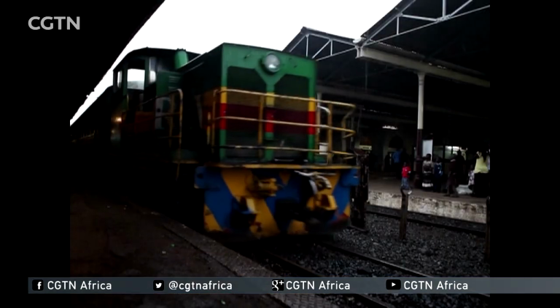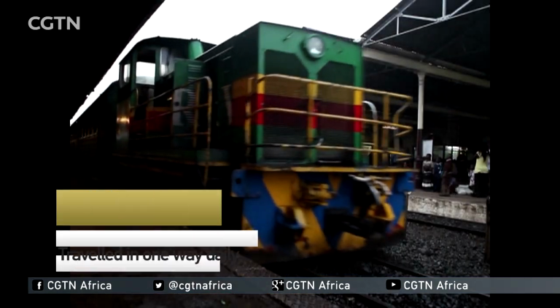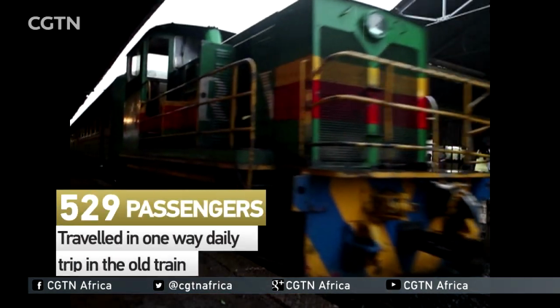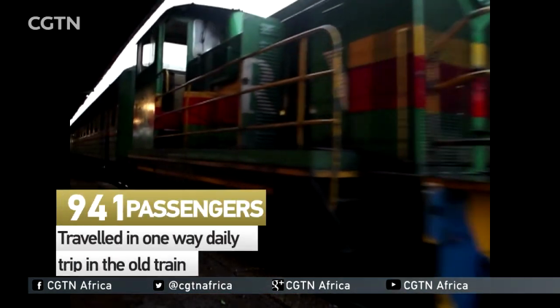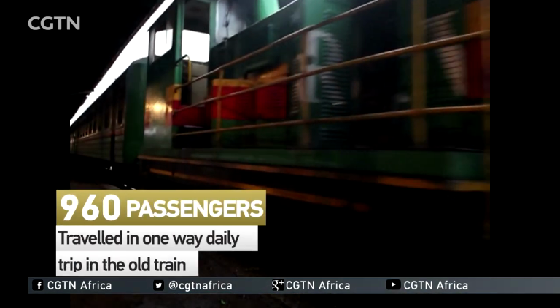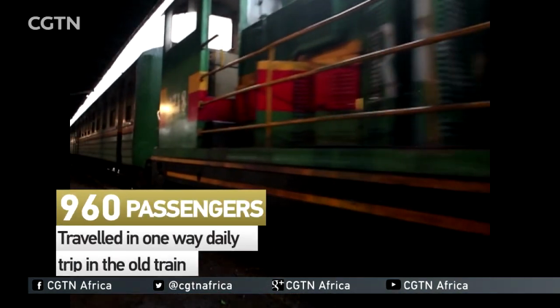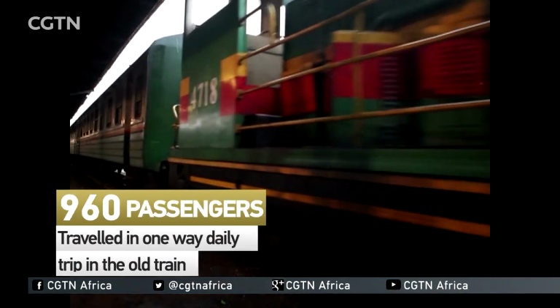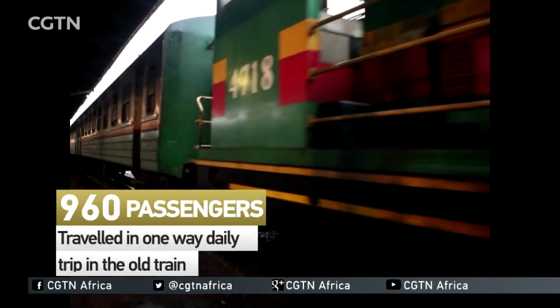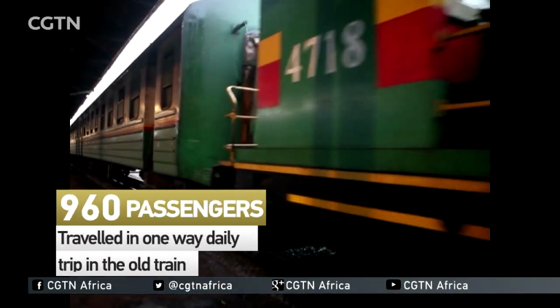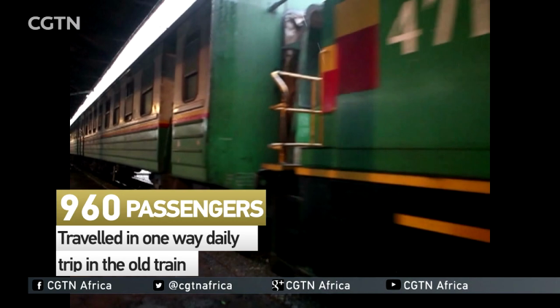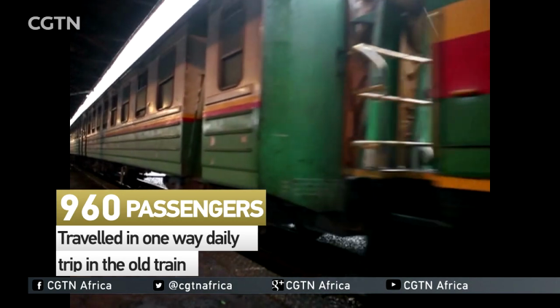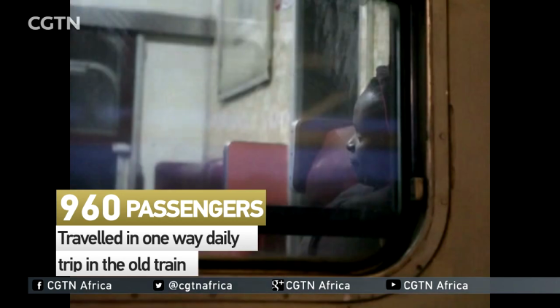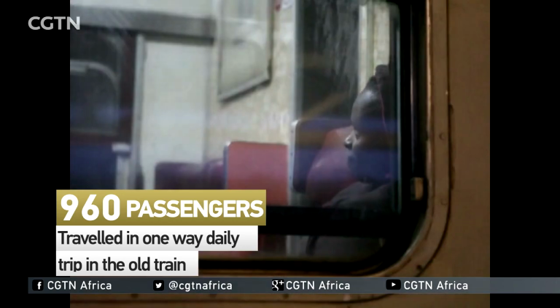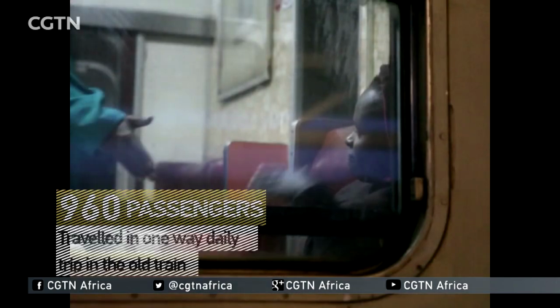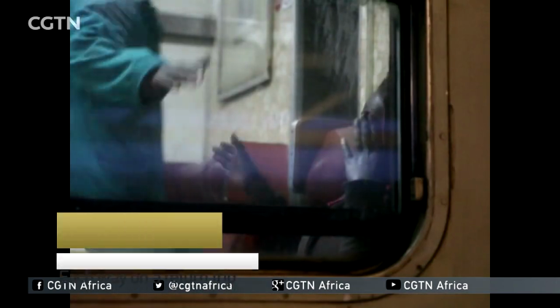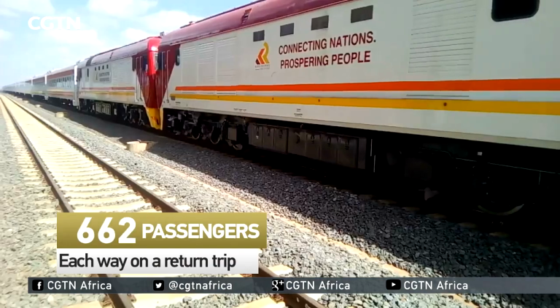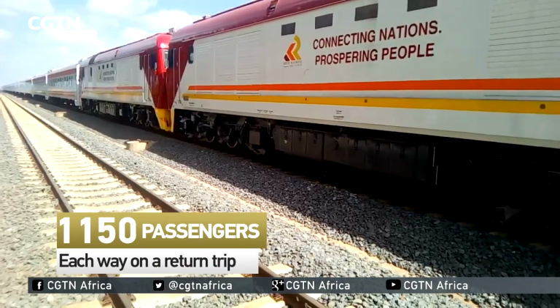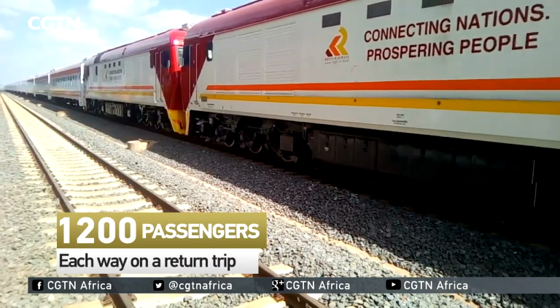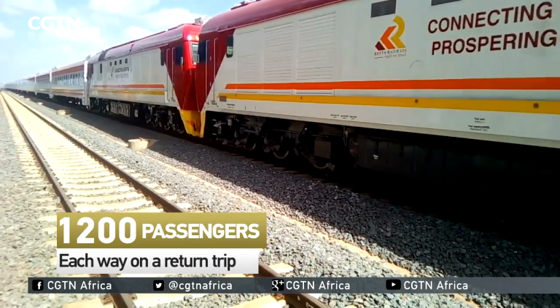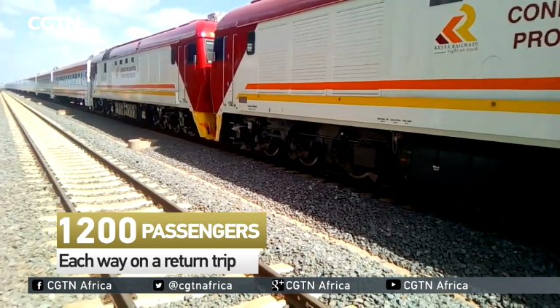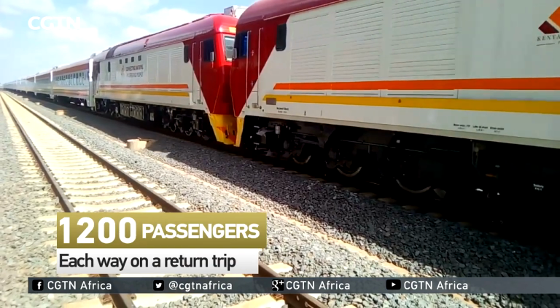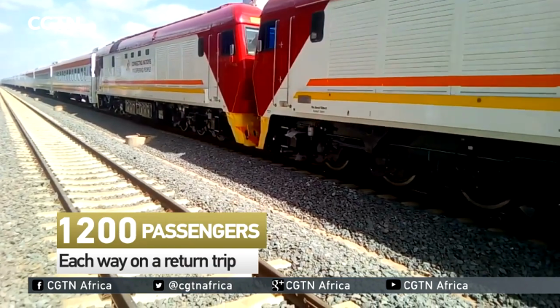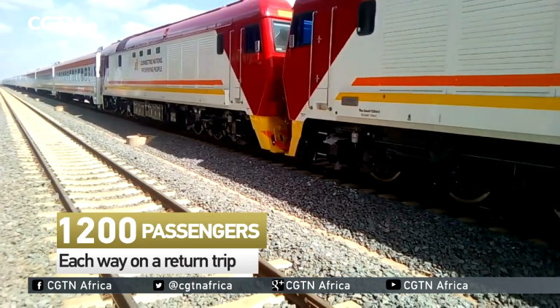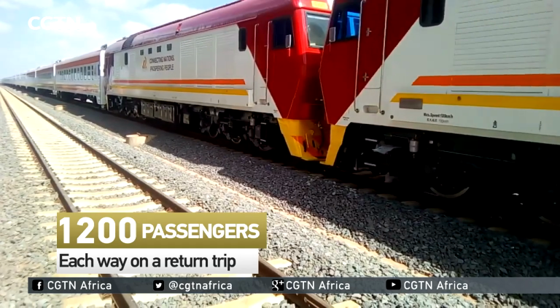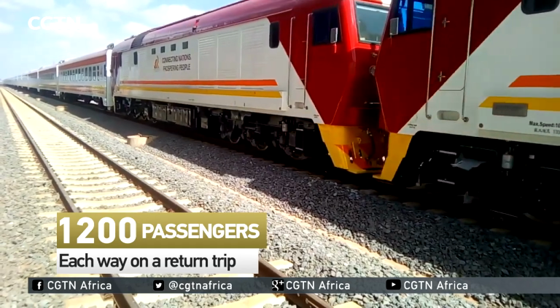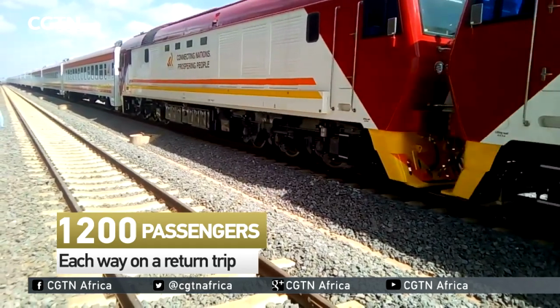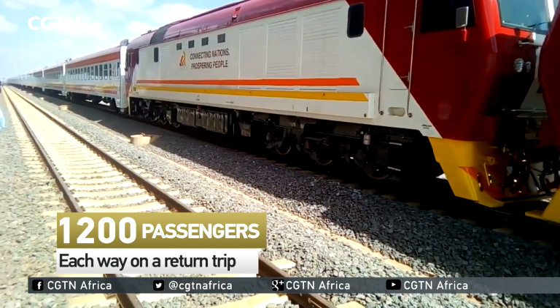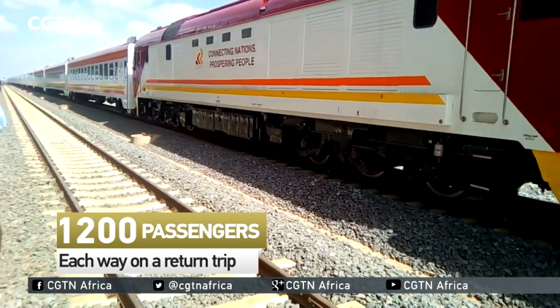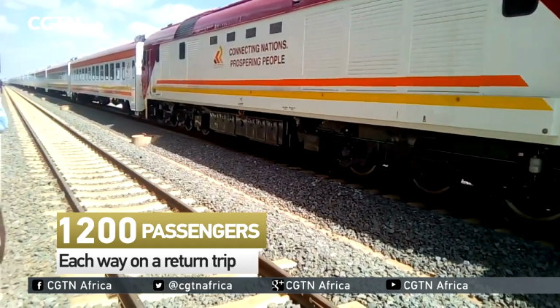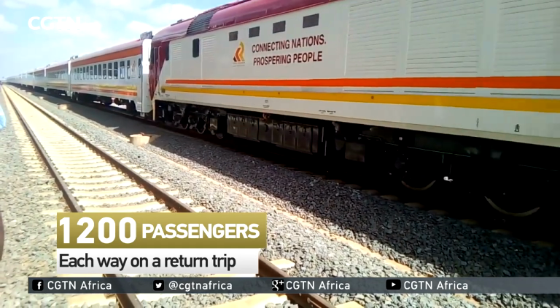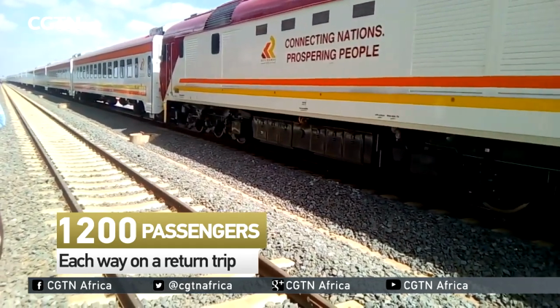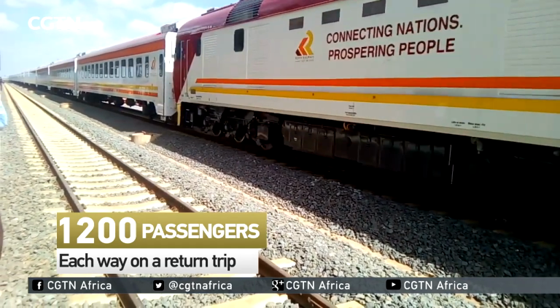The old train could only make a one-way trip per day with at least 960 people on board. More people can now travel in the new train since it will carry 2,400 passengers with a return trip daily.